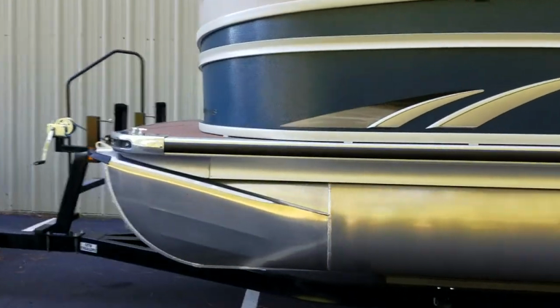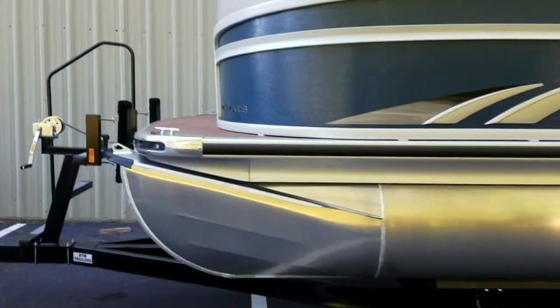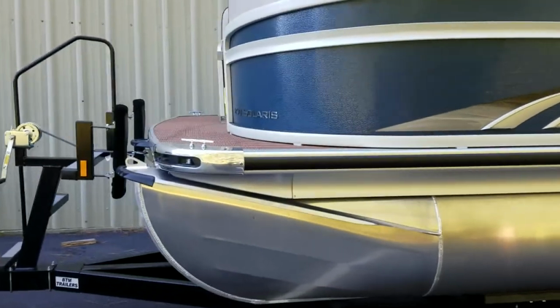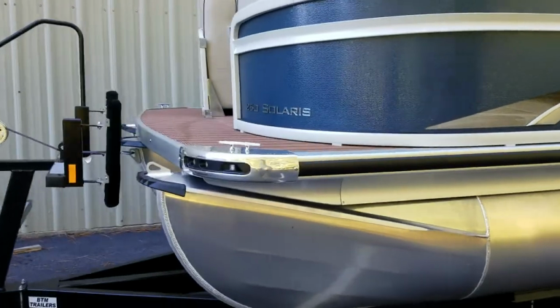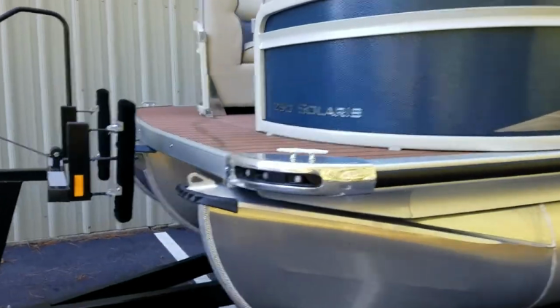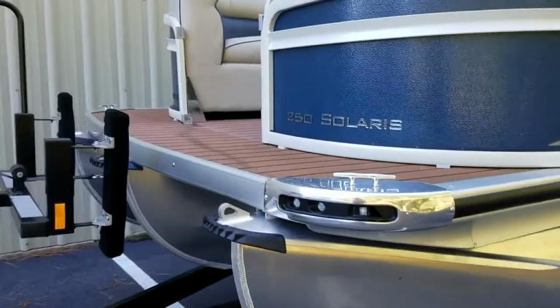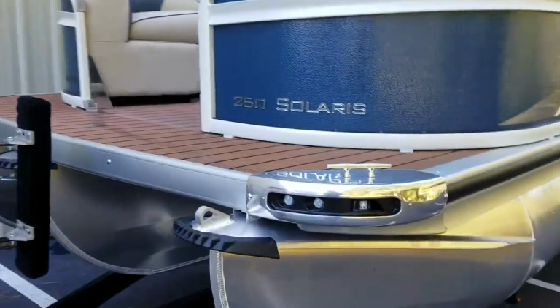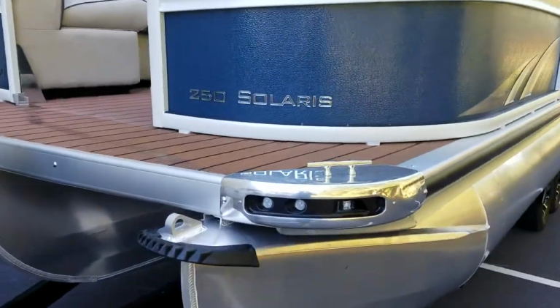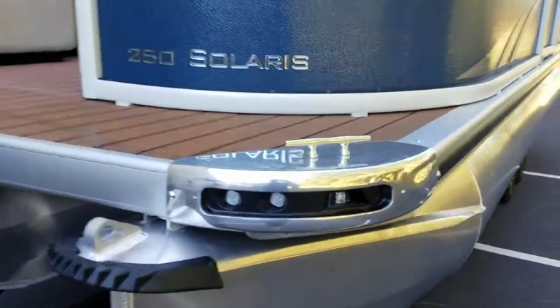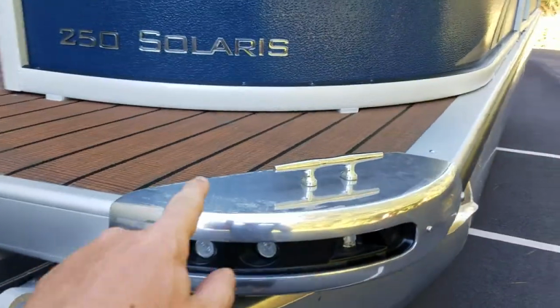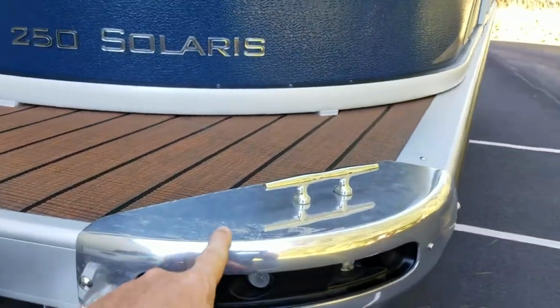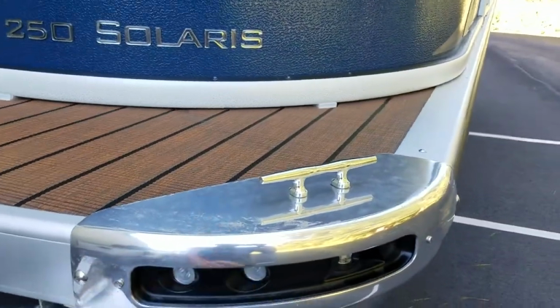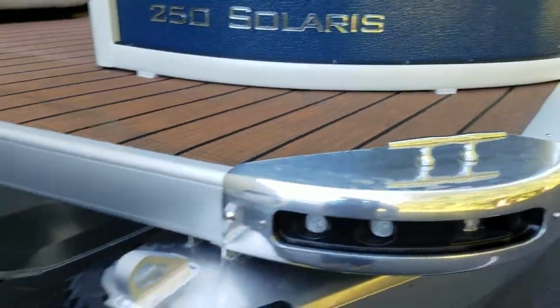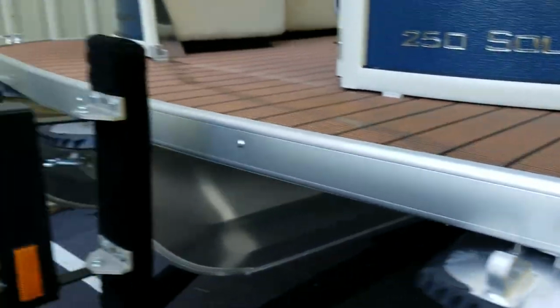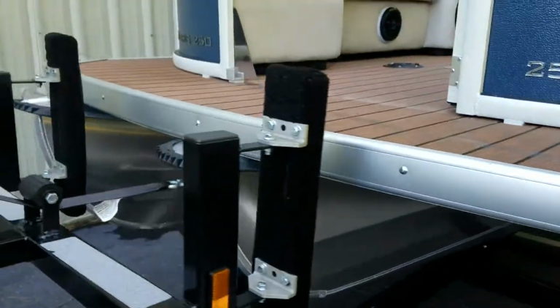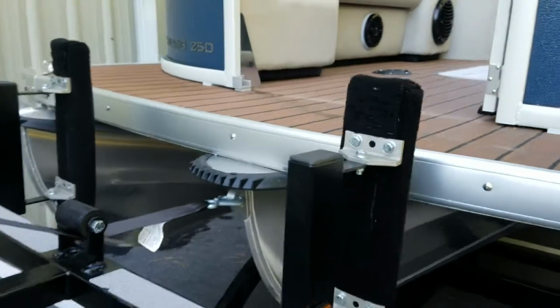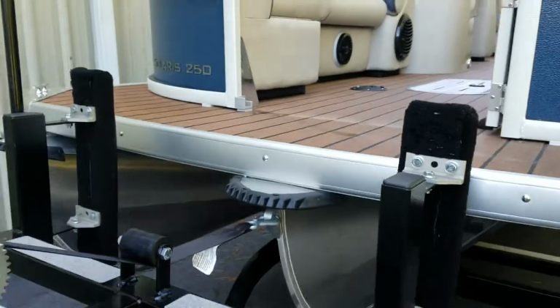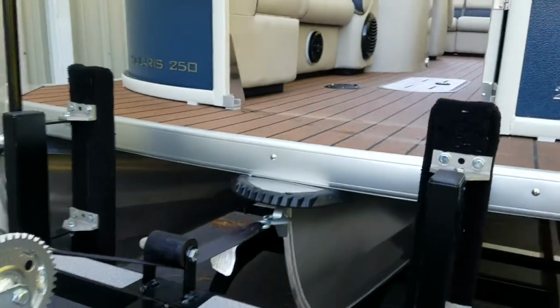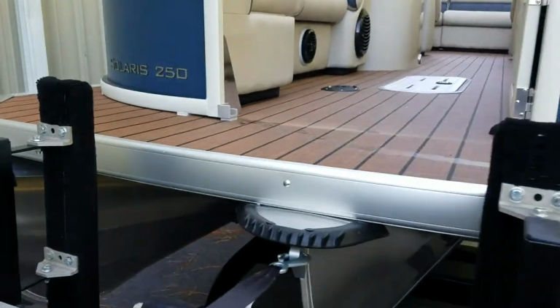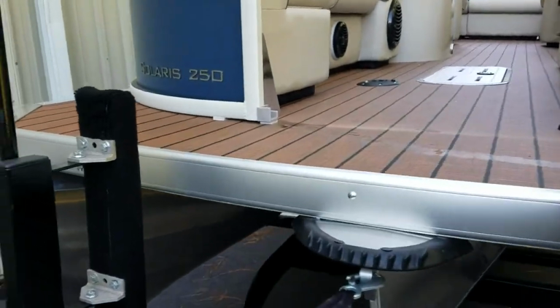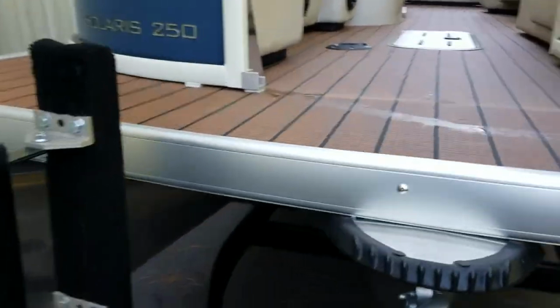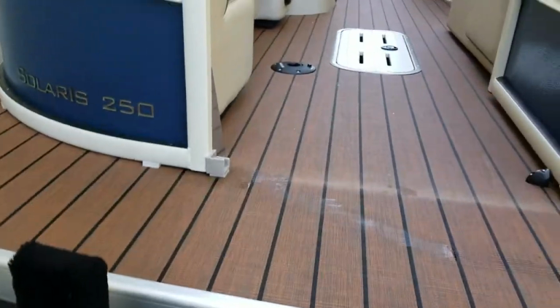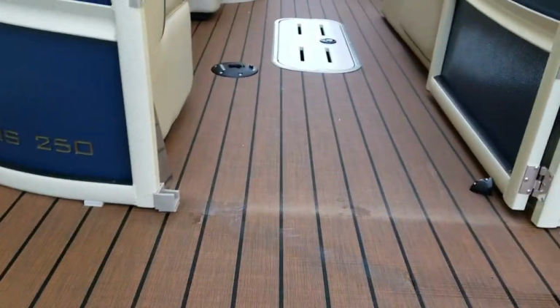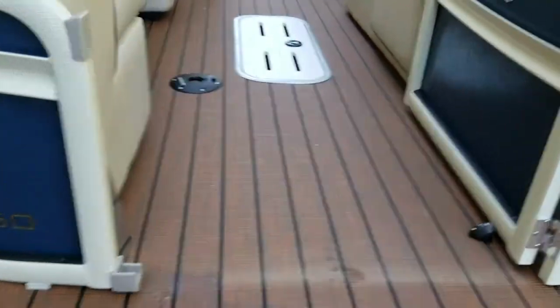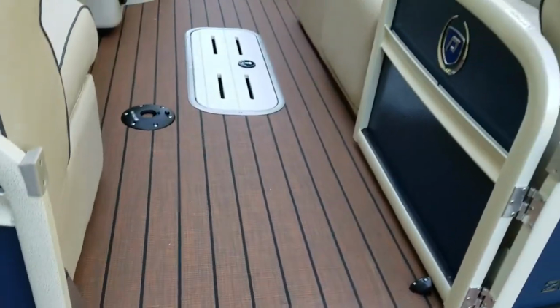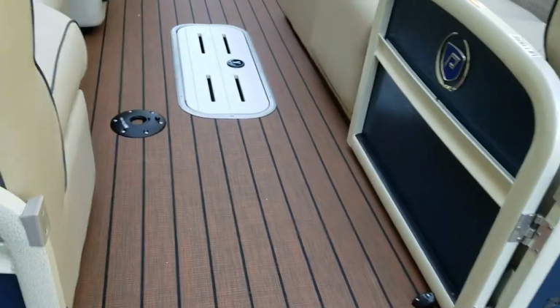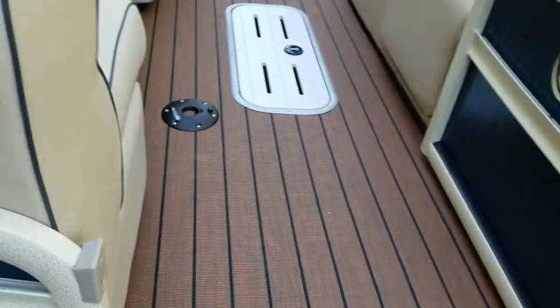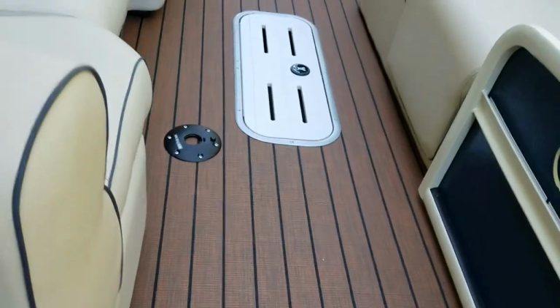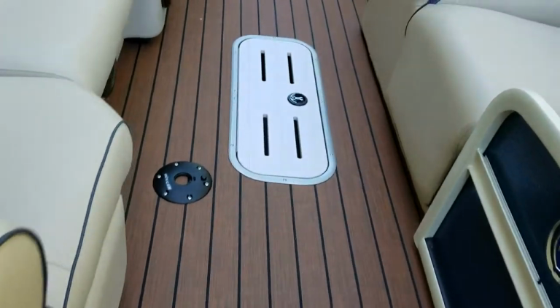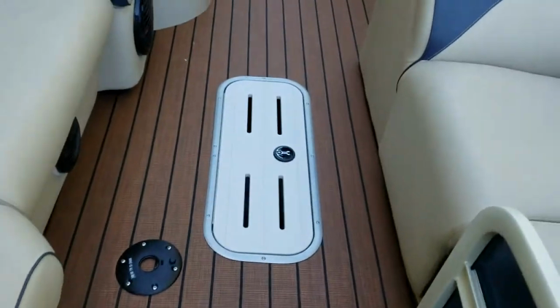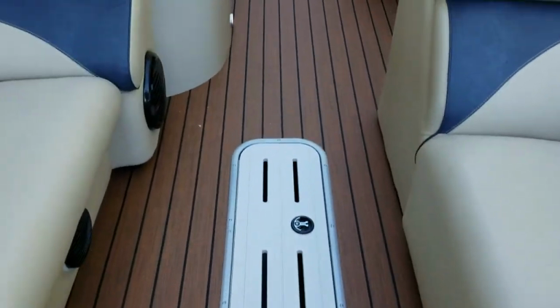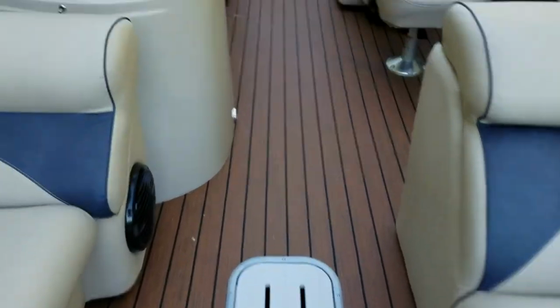Coming around here to show you the weather teak floor. You get all stainless steel corner castings with Premier, with built-in safety lights — a very nice feature to have. This has the weather teak floors, the extra table, and center tube storage.